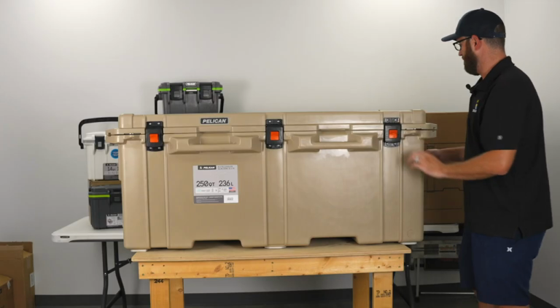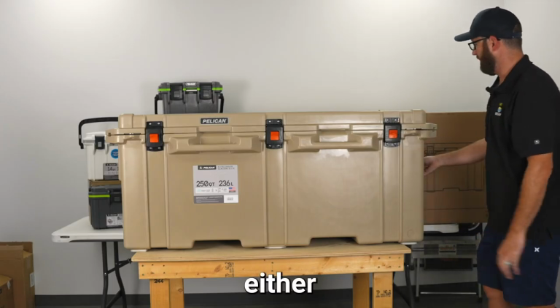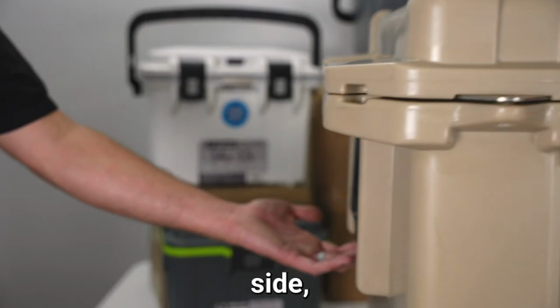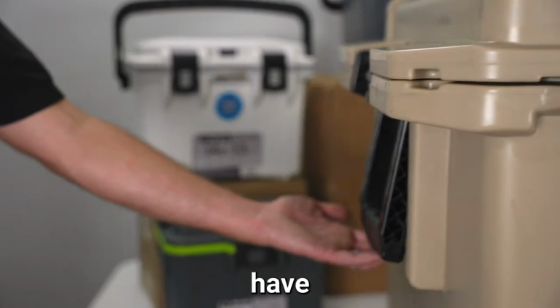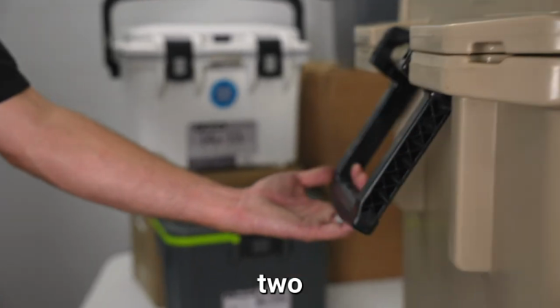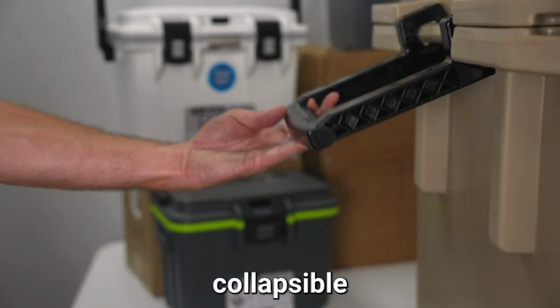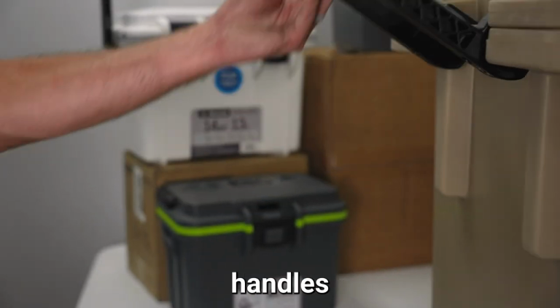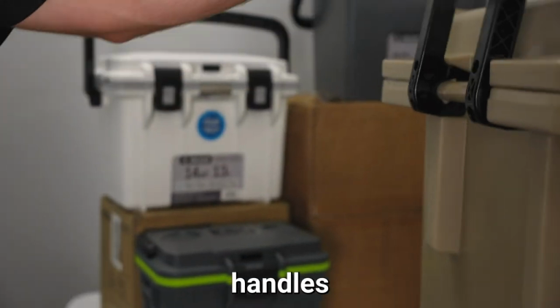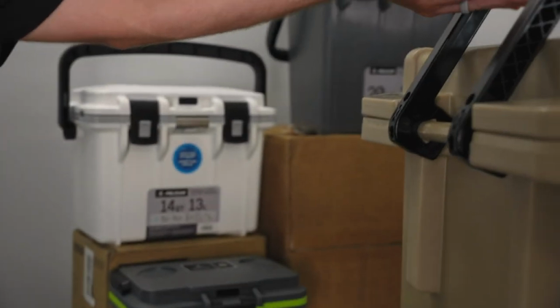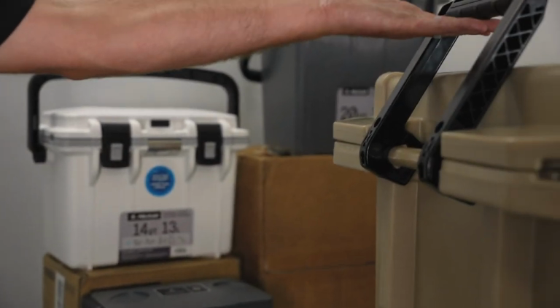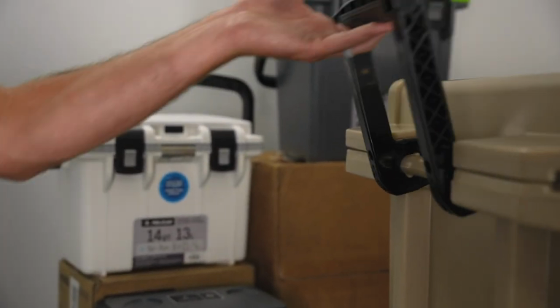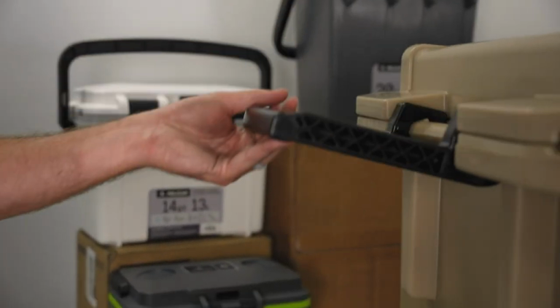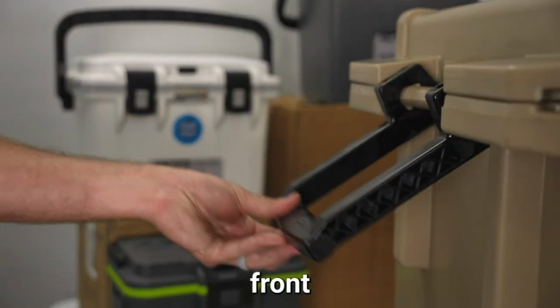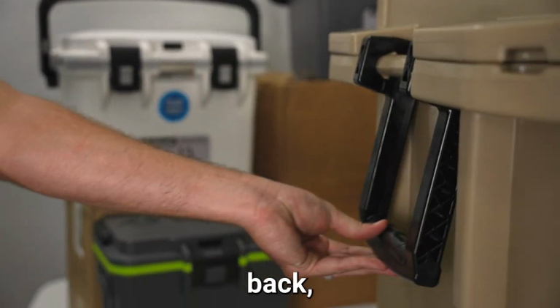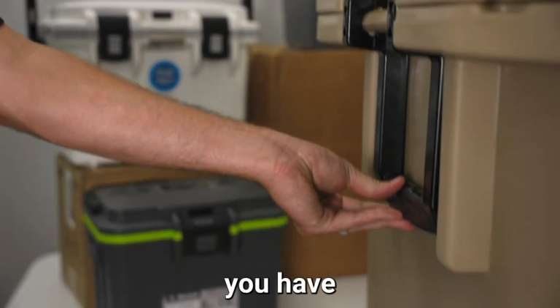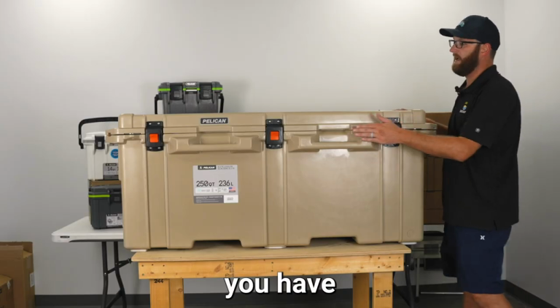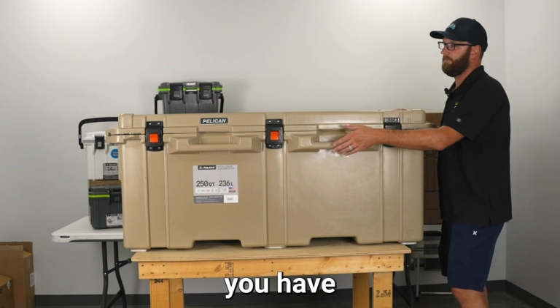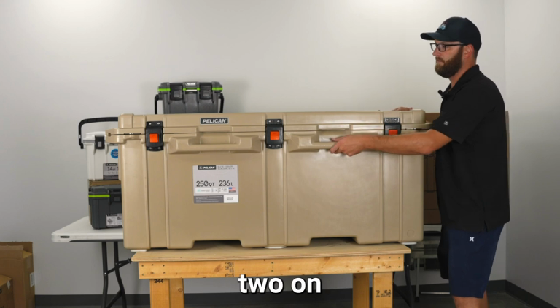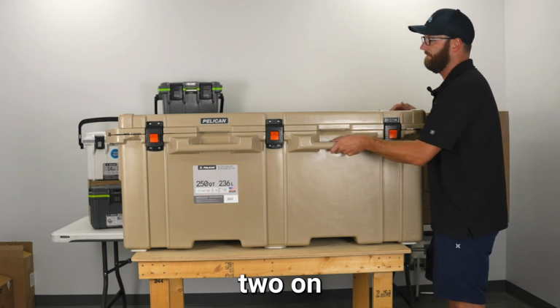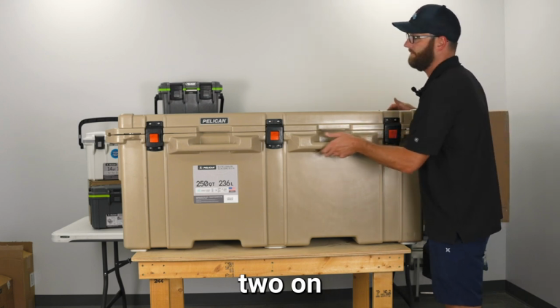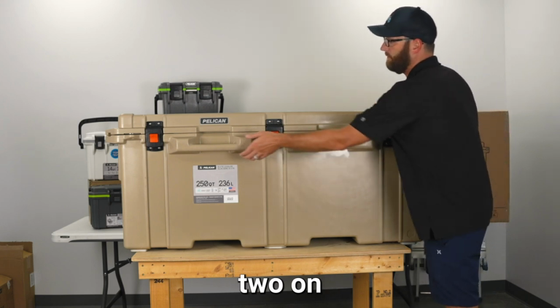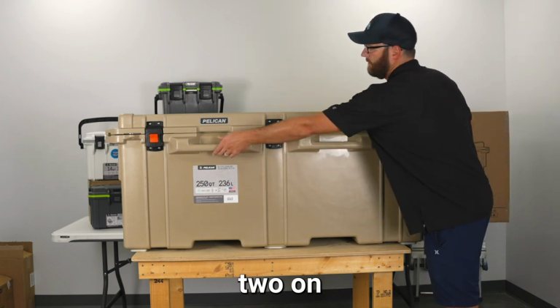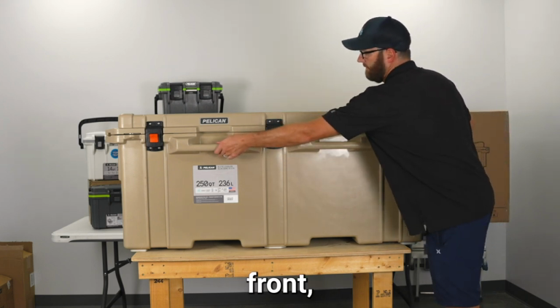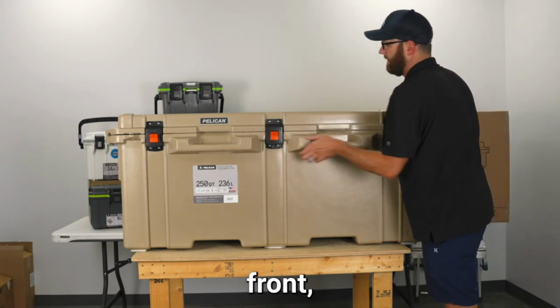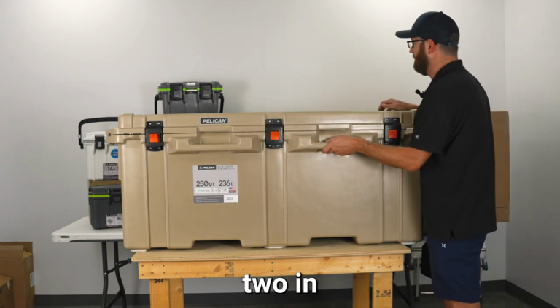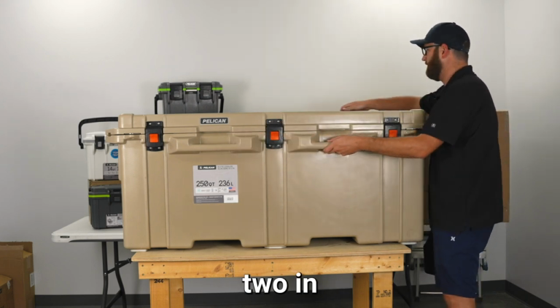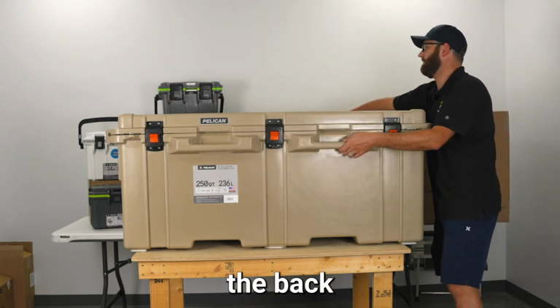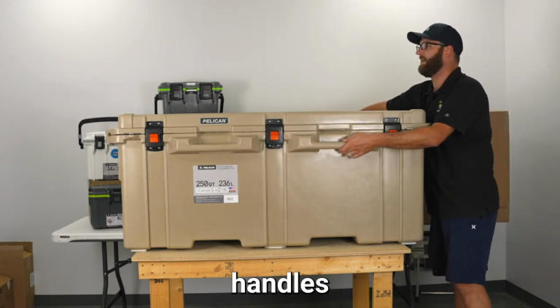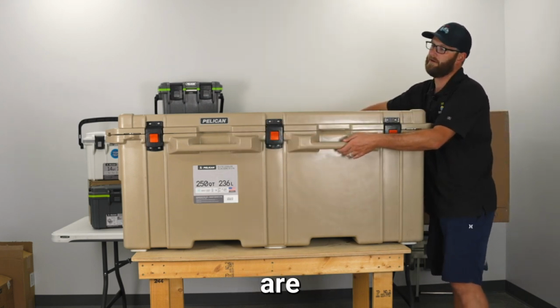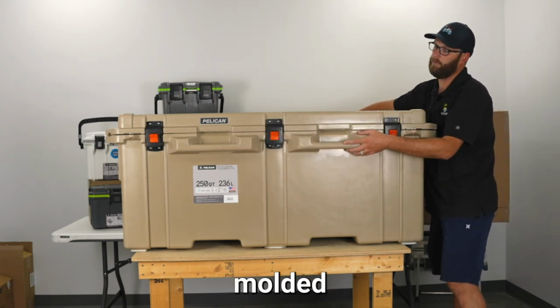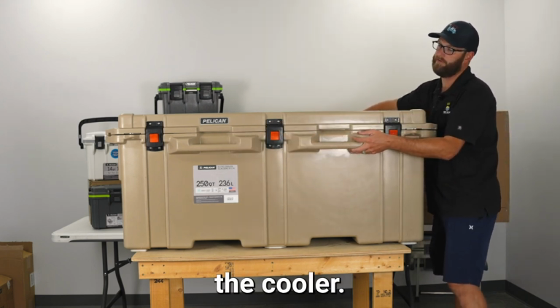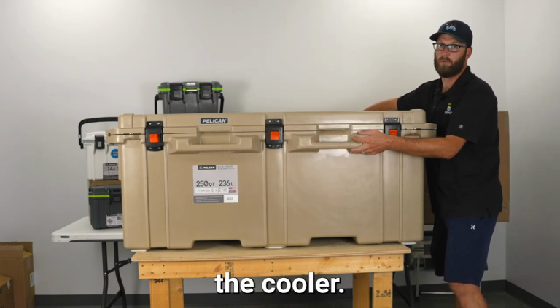On either side you have two collapsible handles. Front and back you have two on the front, two on the back handles that are molded into the cooler.